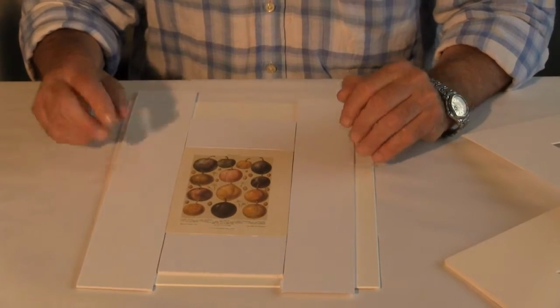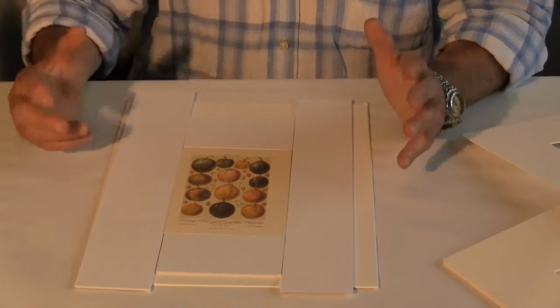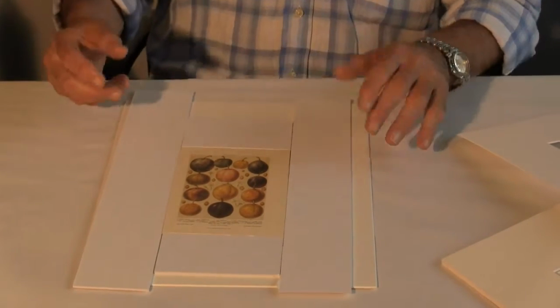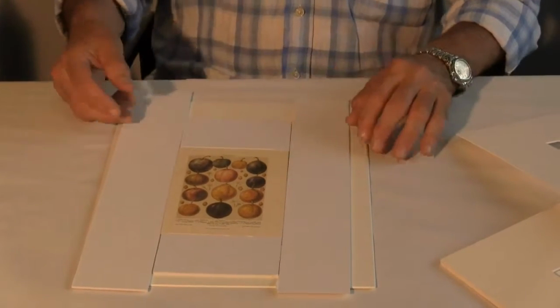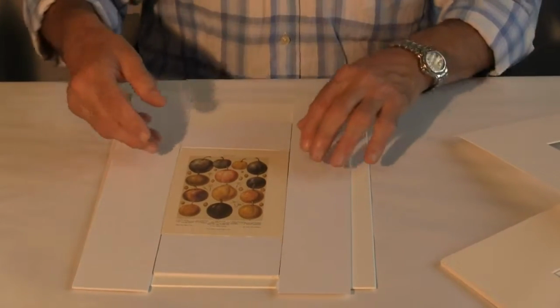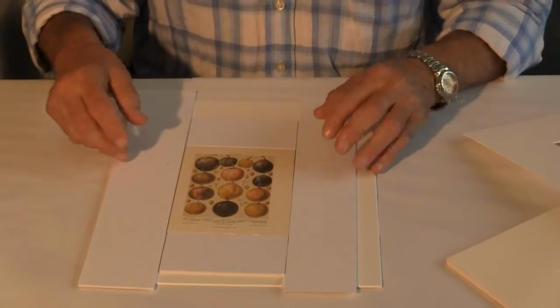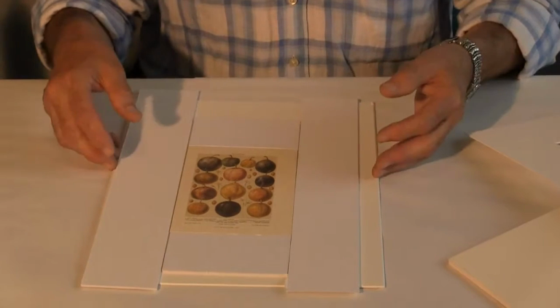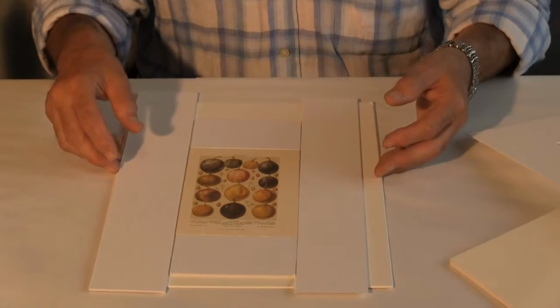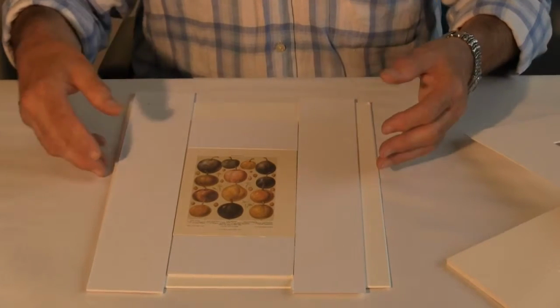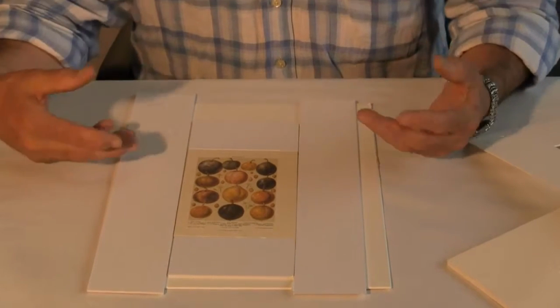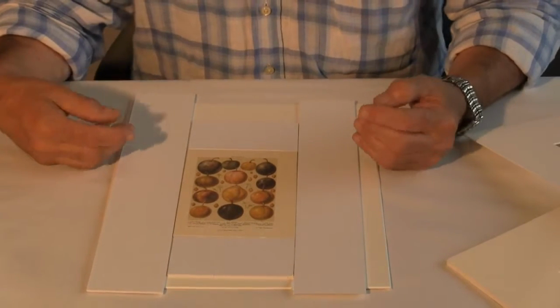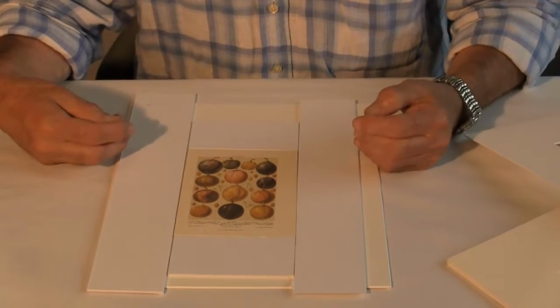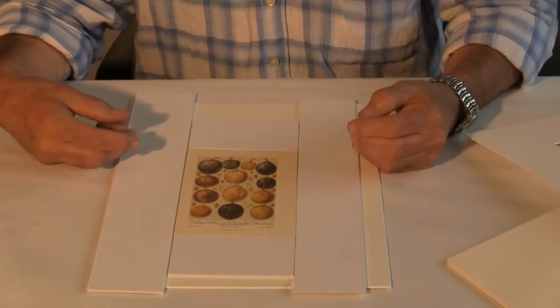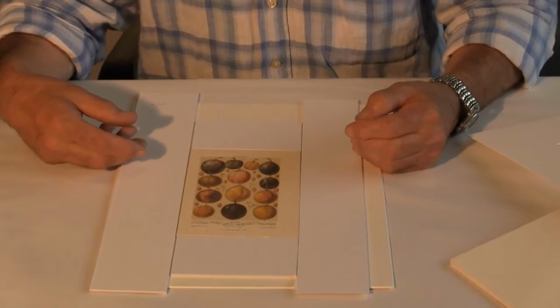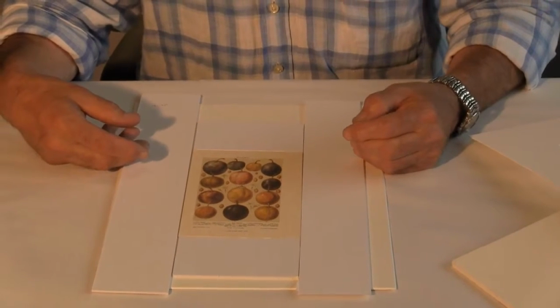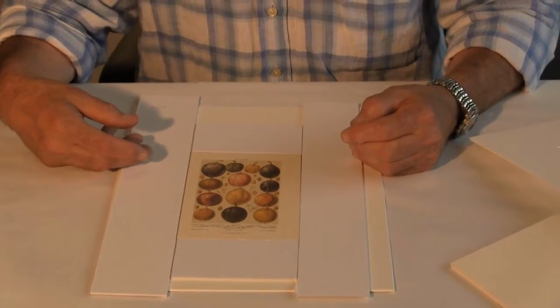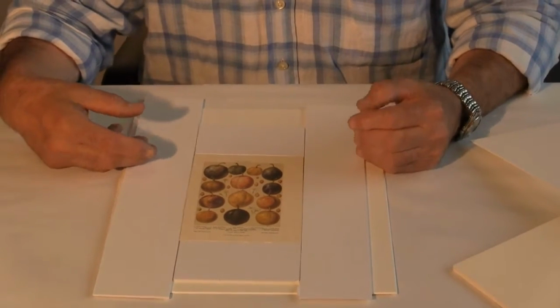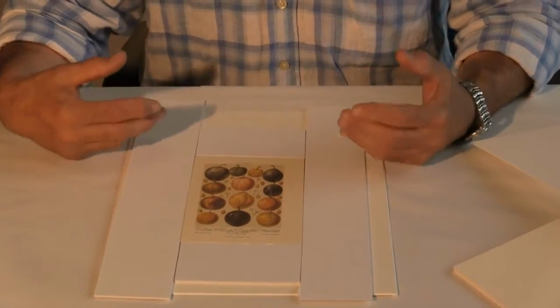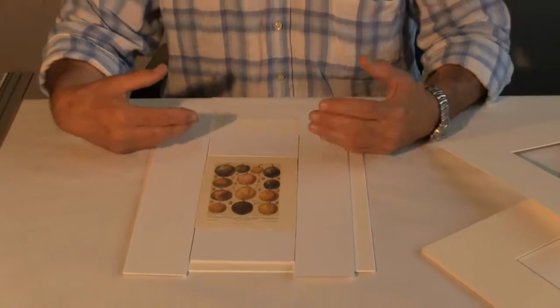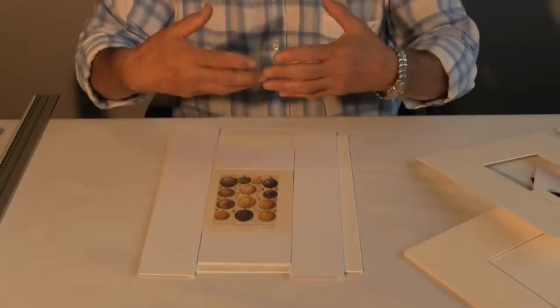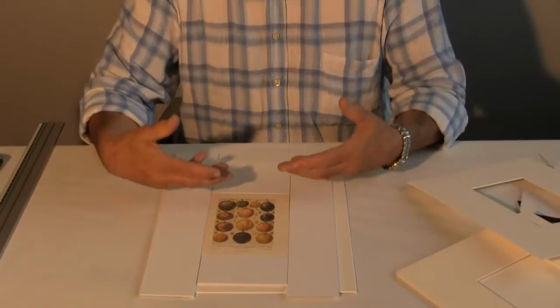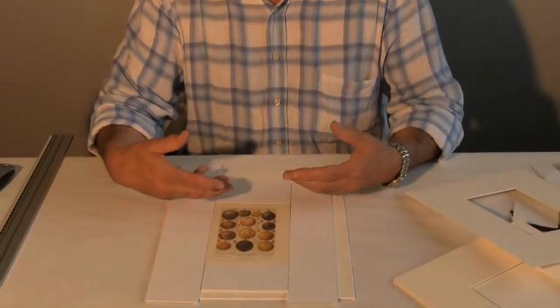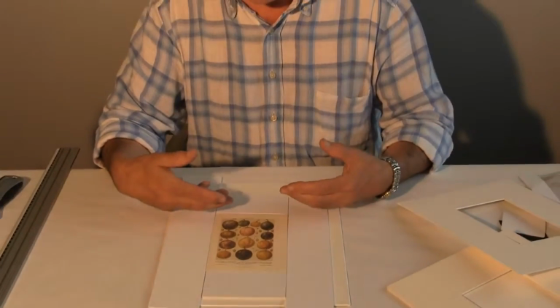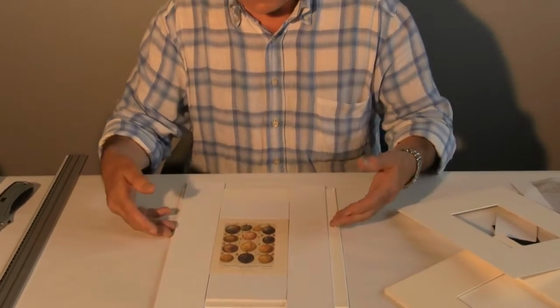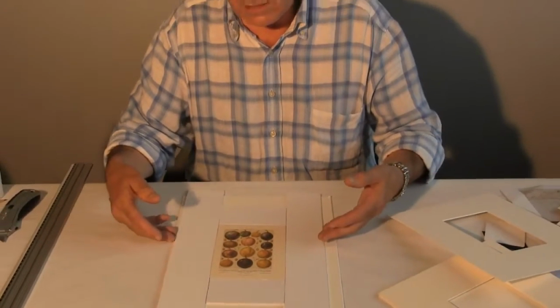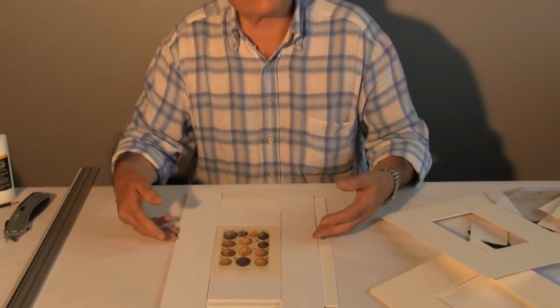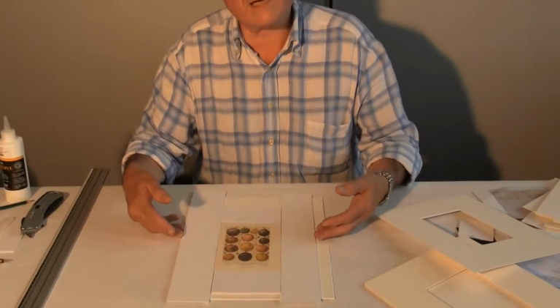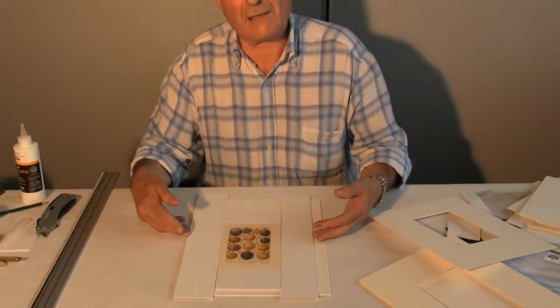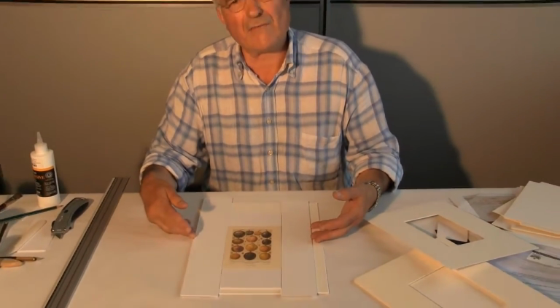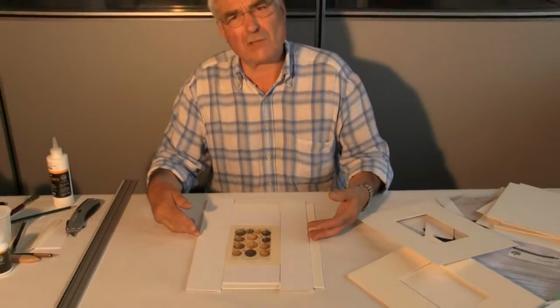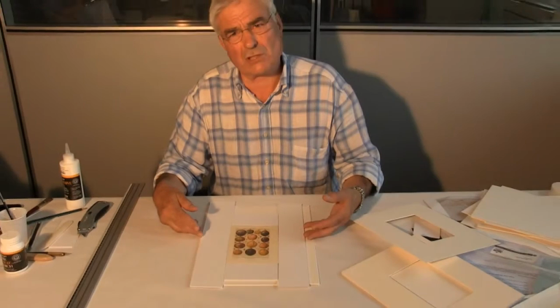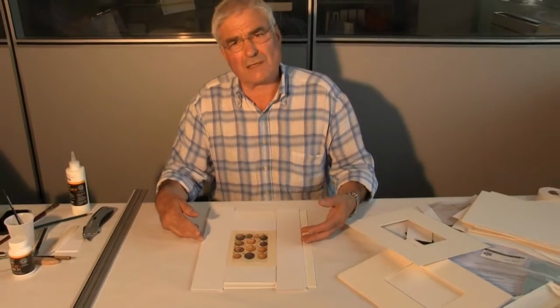As a matter of interest, if you have artwork that is cockled or buckled and you need a deeper mount, then this is a good way of actually achieving that.